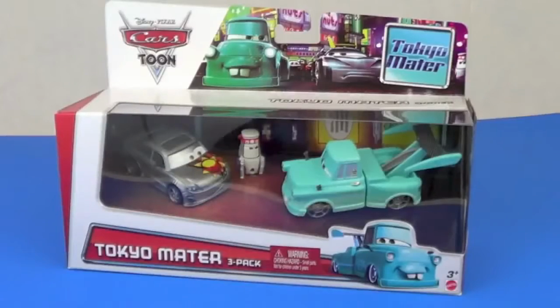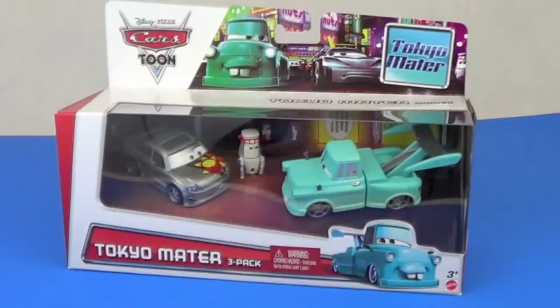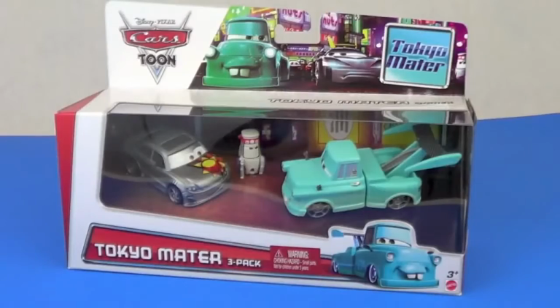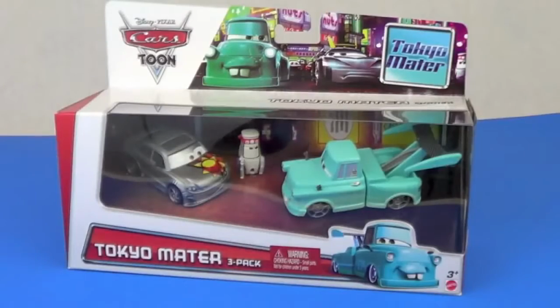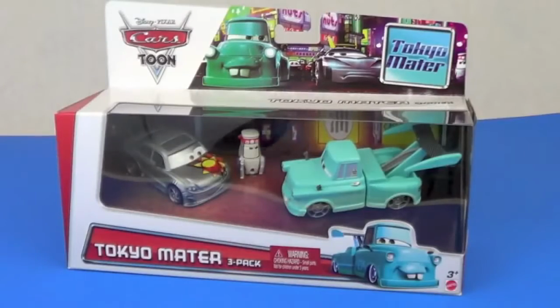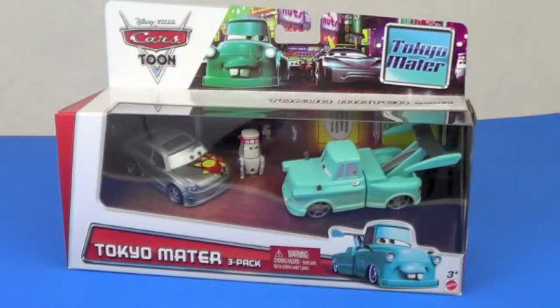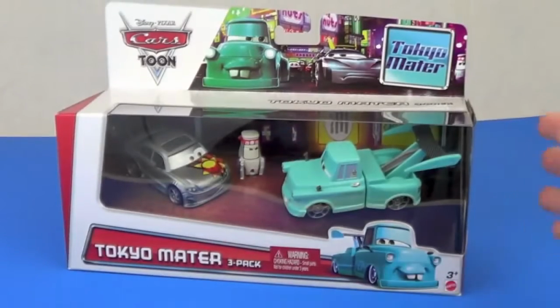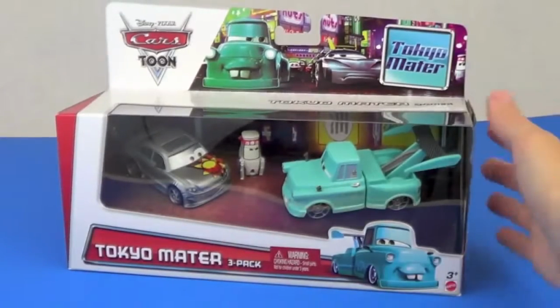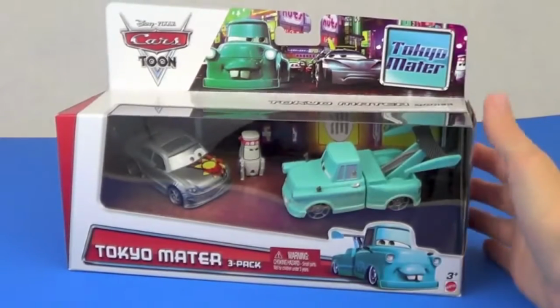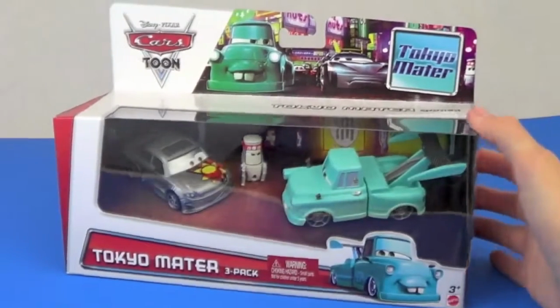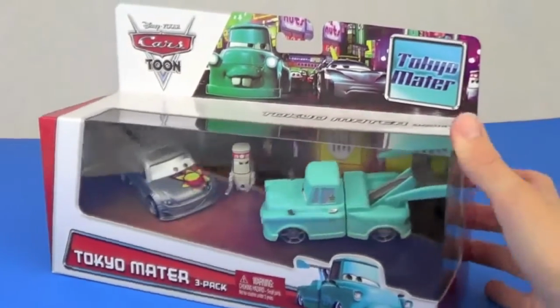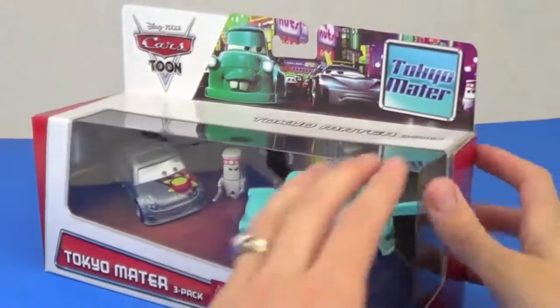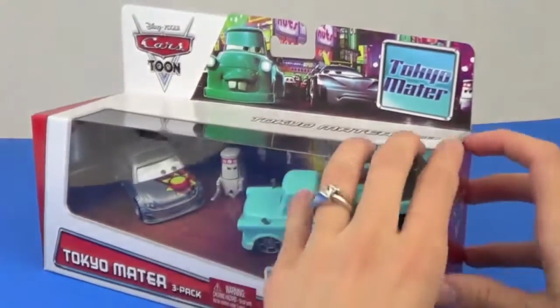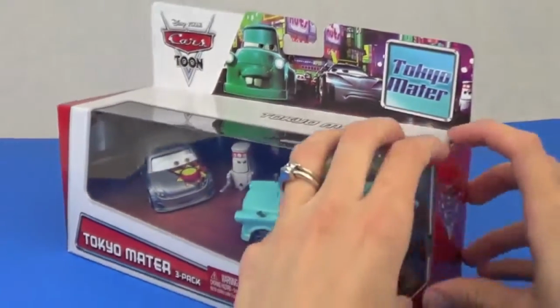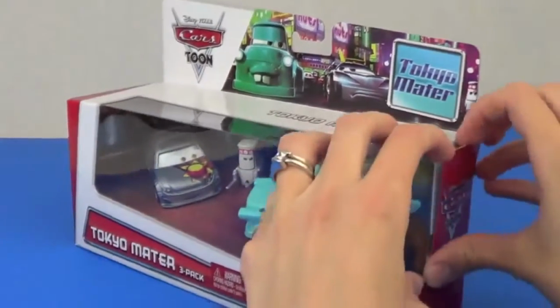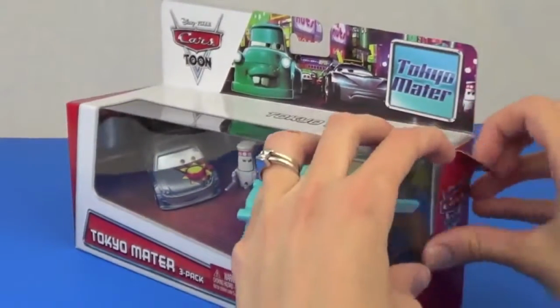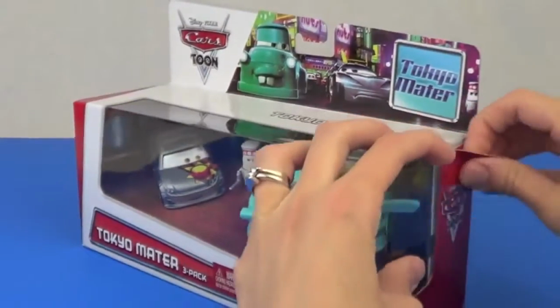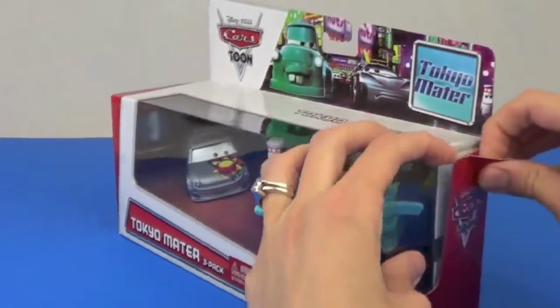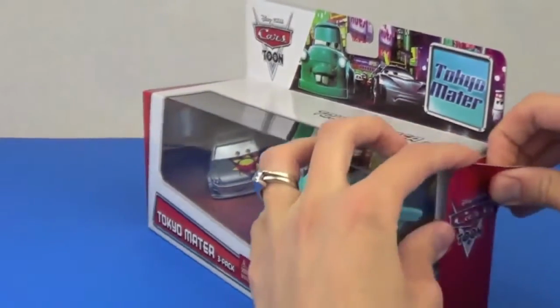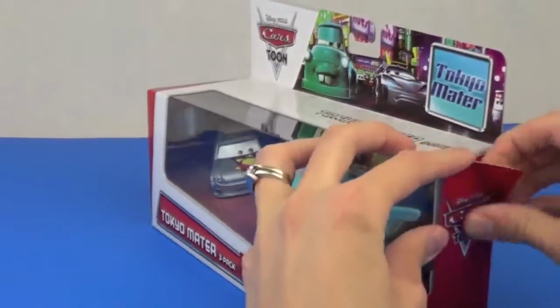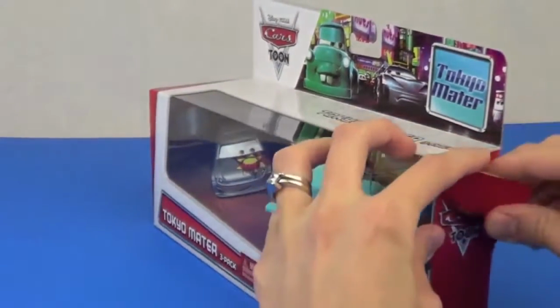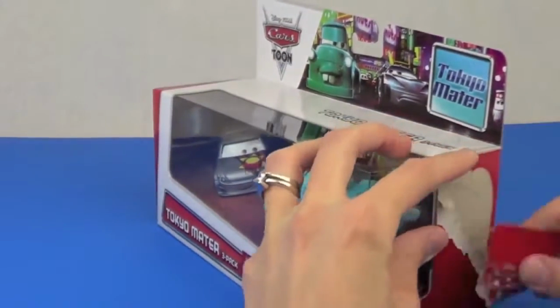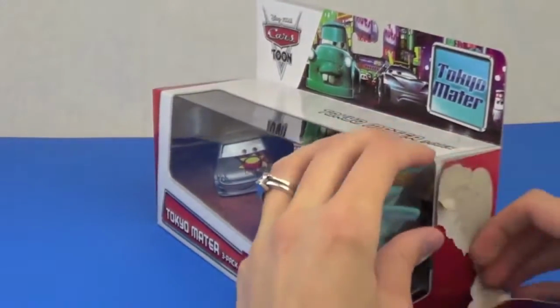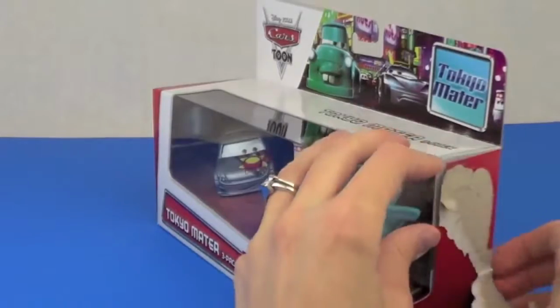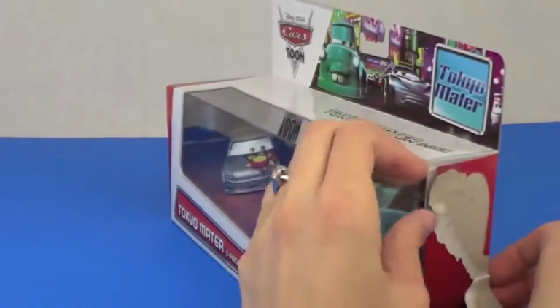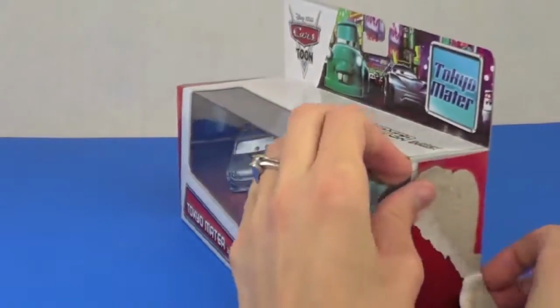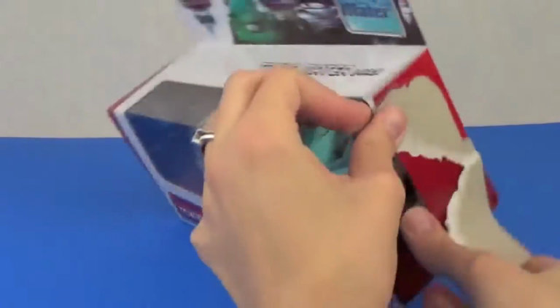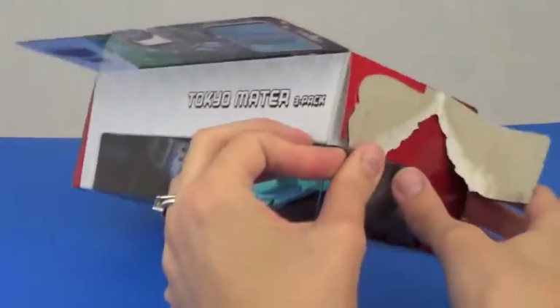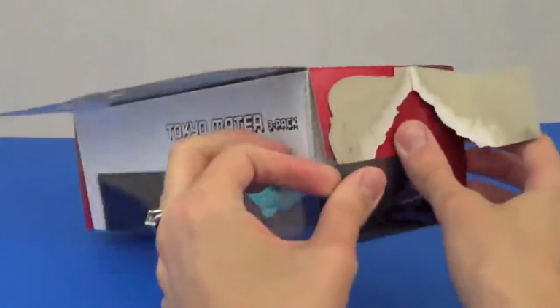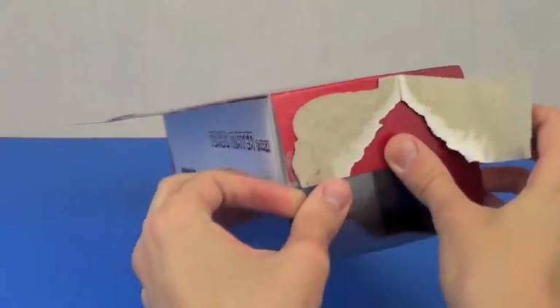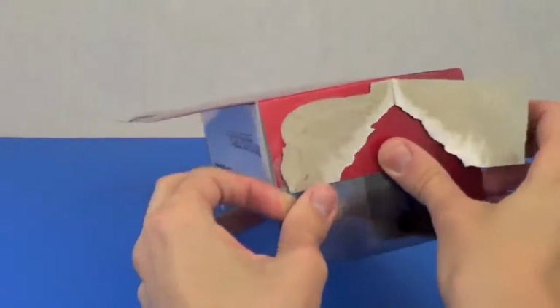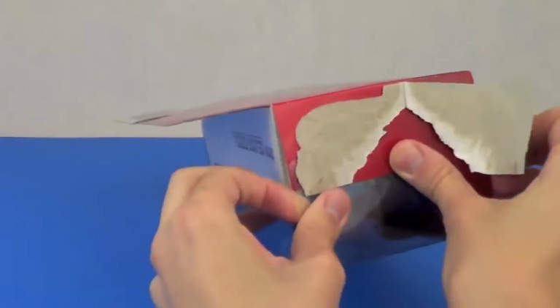Hello, Disney Car Toys here, and today I'm showing you this brand new 3-pack I found at Walmart today of Tokyo Mater. Let's open it up.